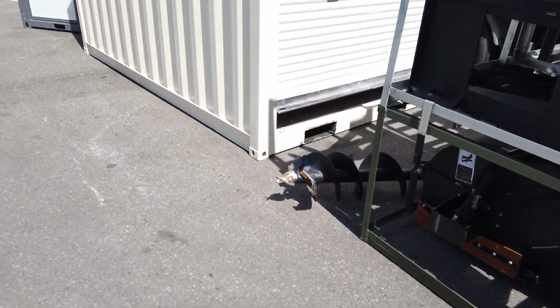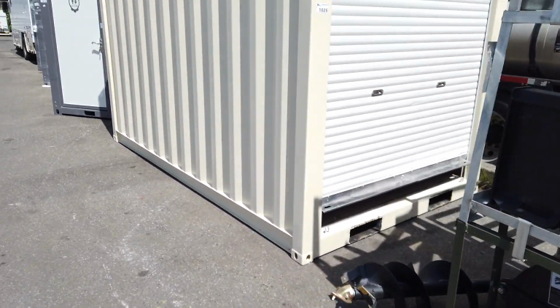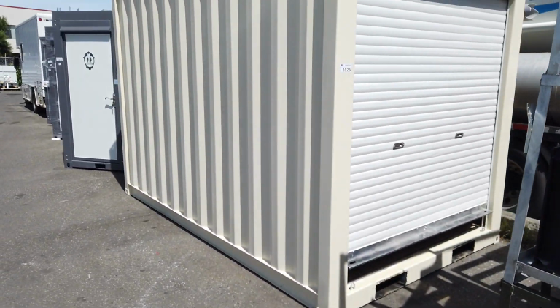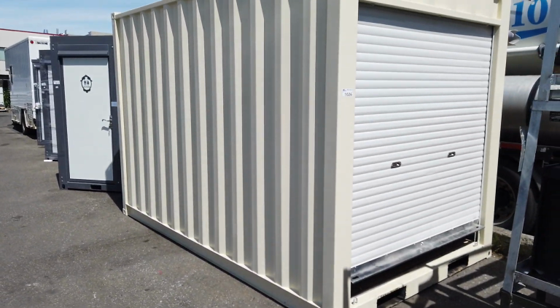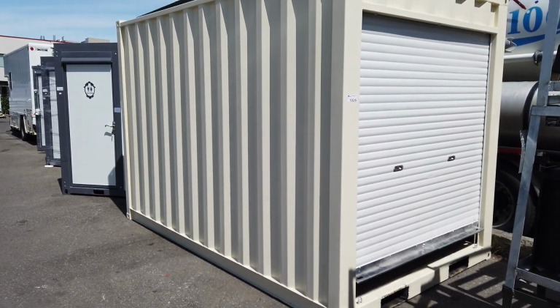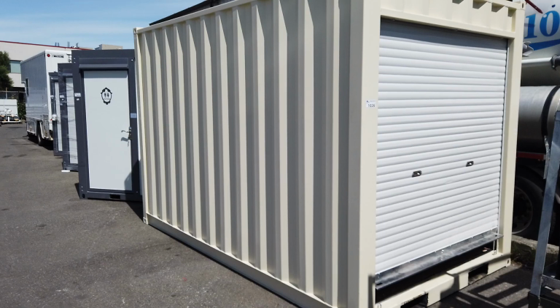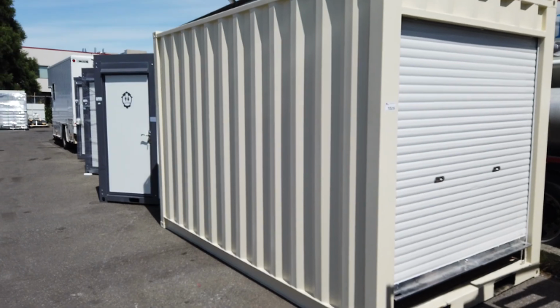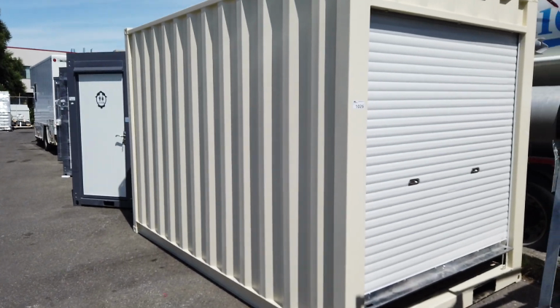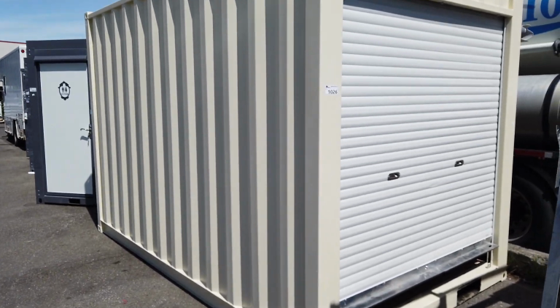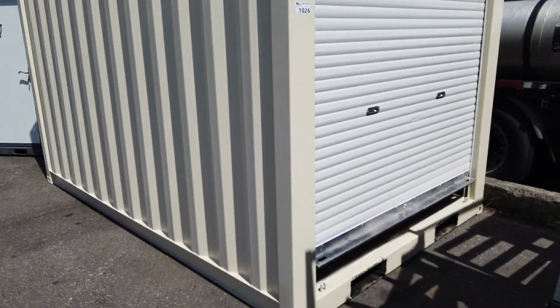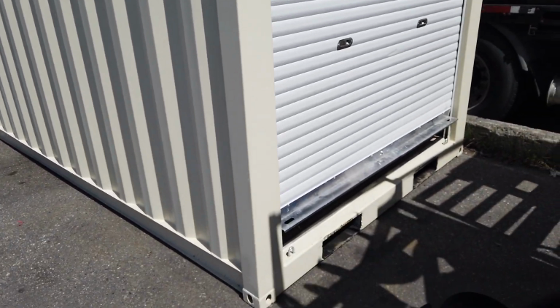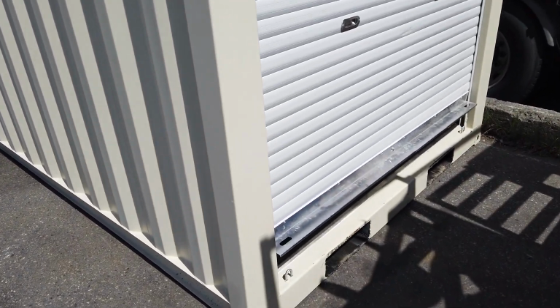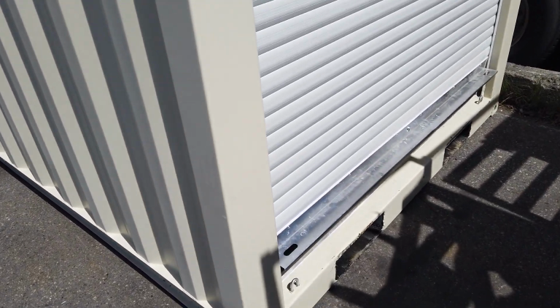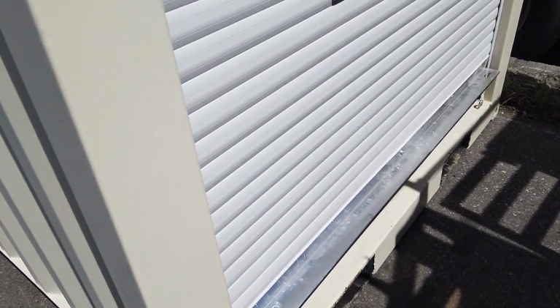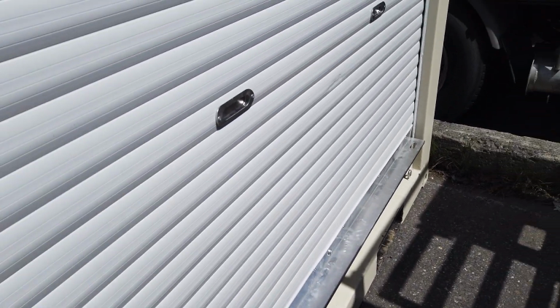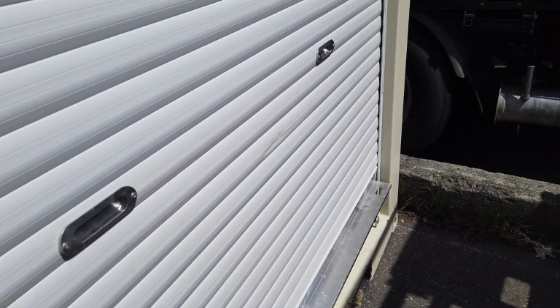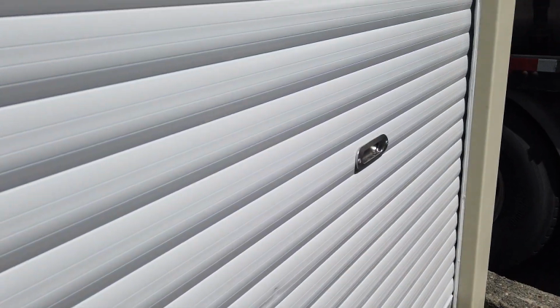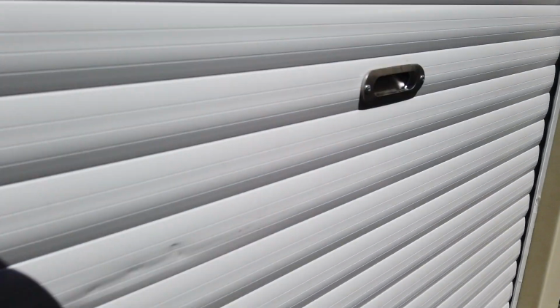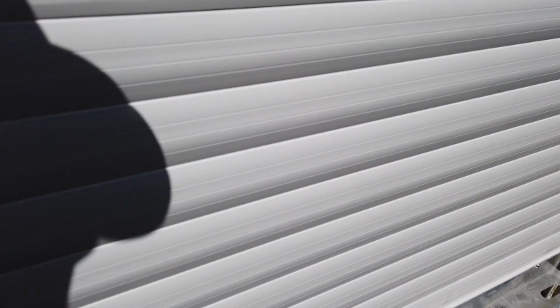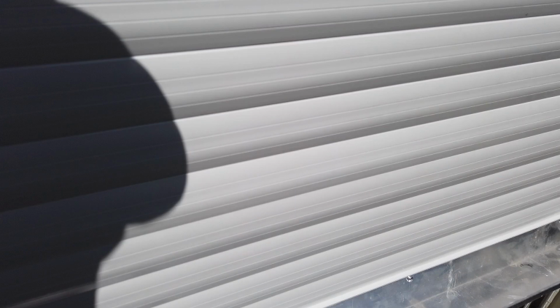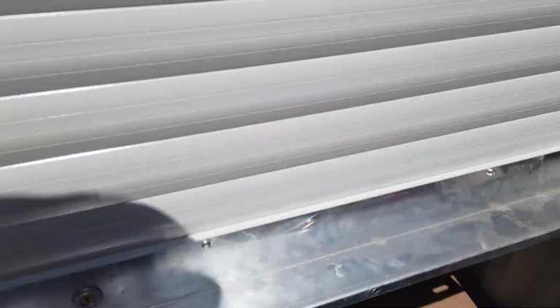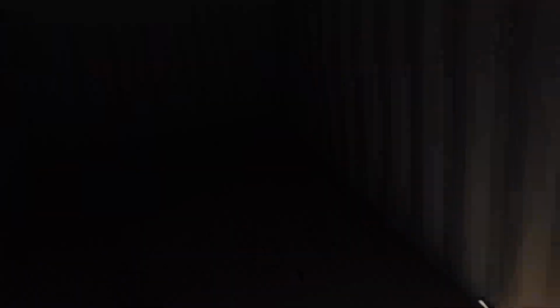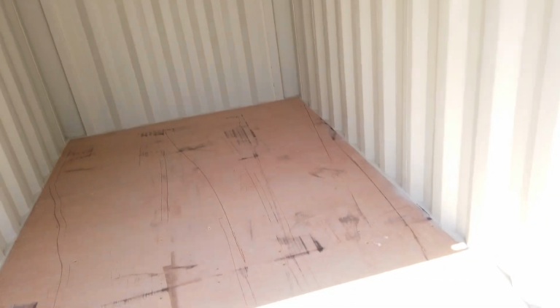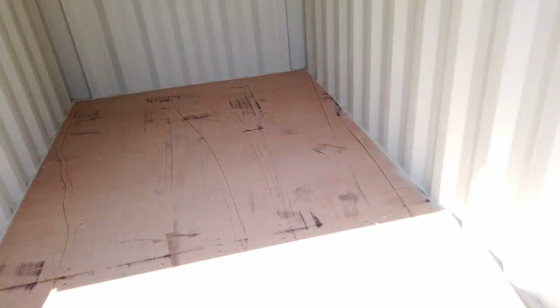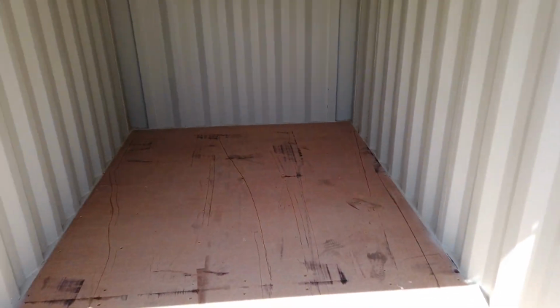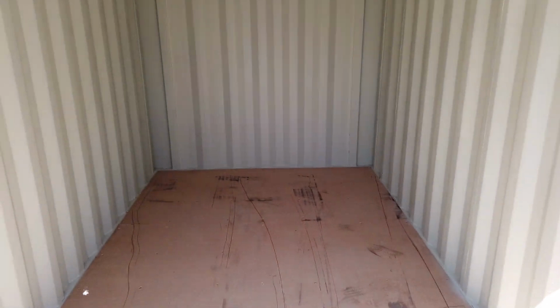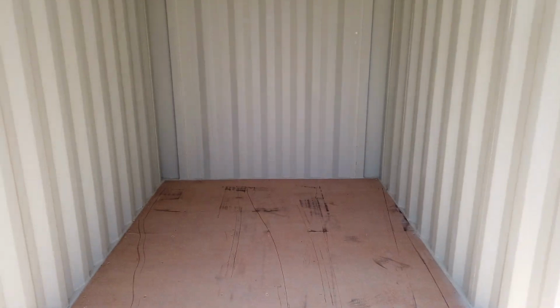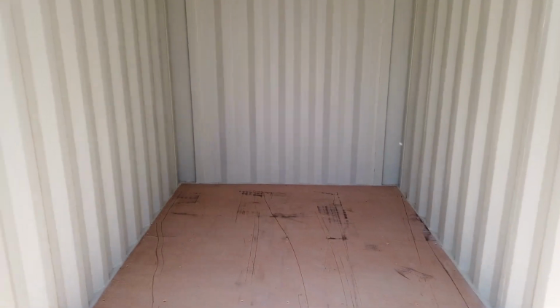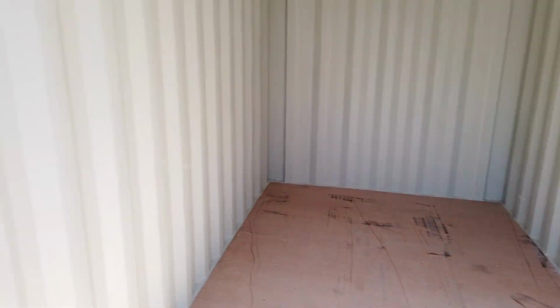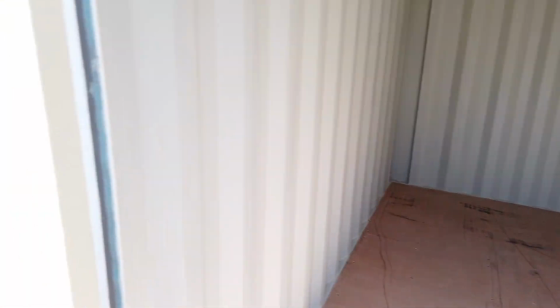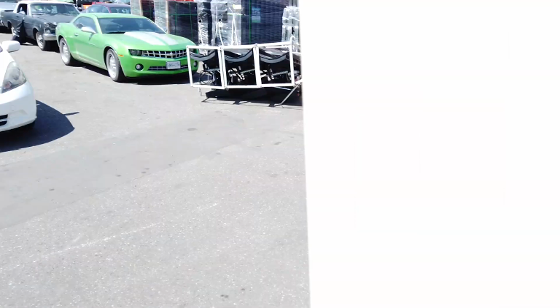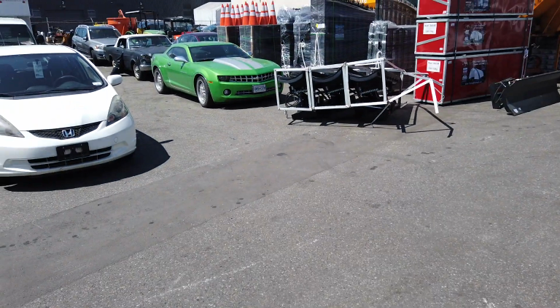Look at this — that's a beautiful ship storage container with a roll-up door. First one I've seen of these. Let's have a look — look at all the space in there. Very nice.